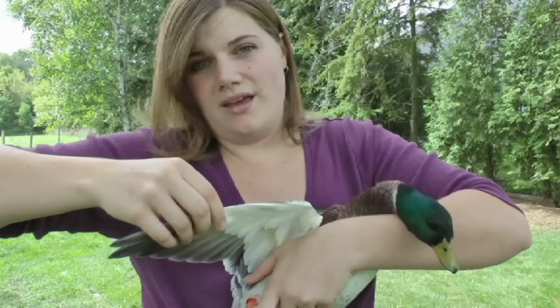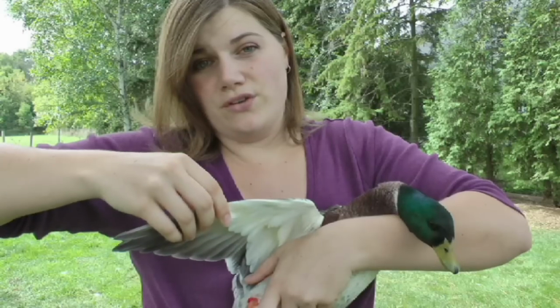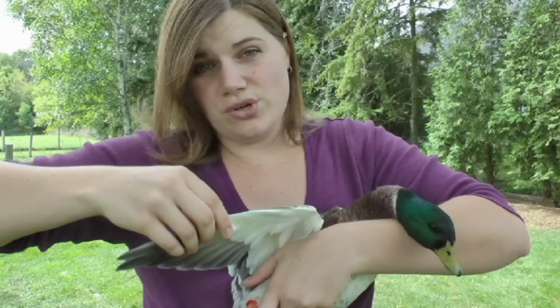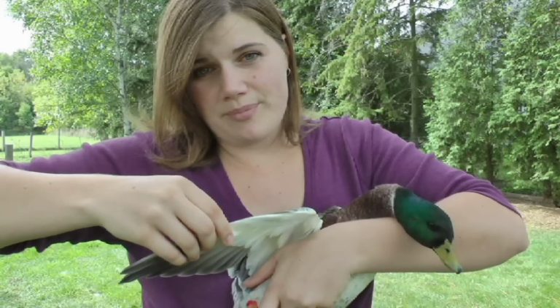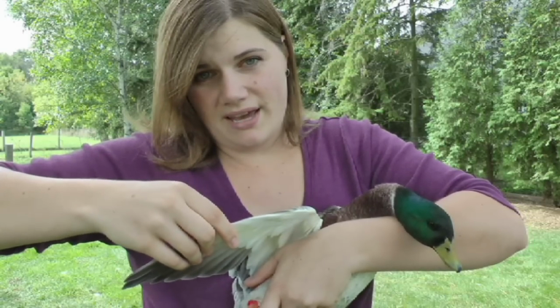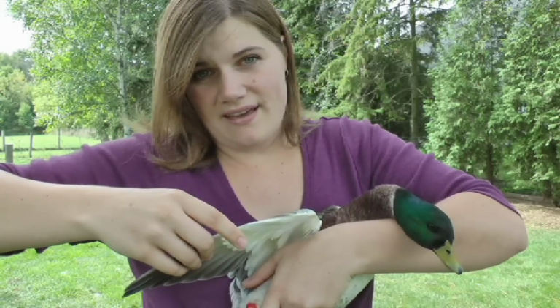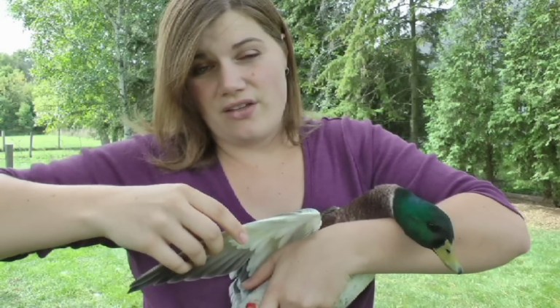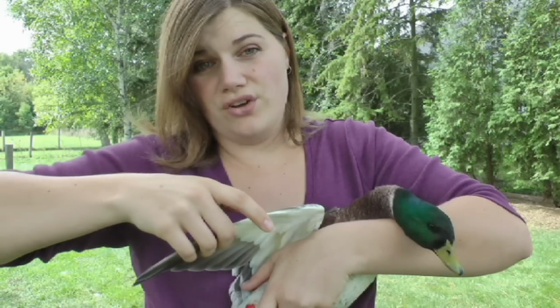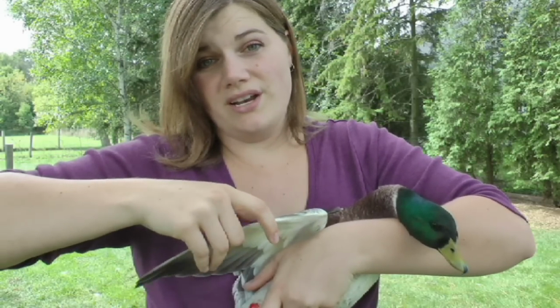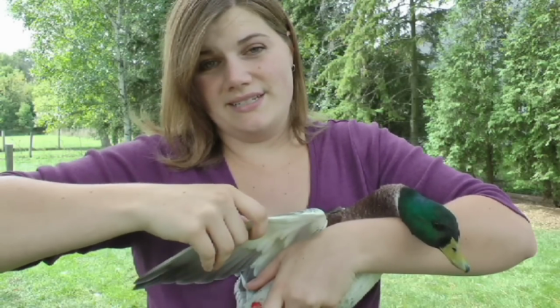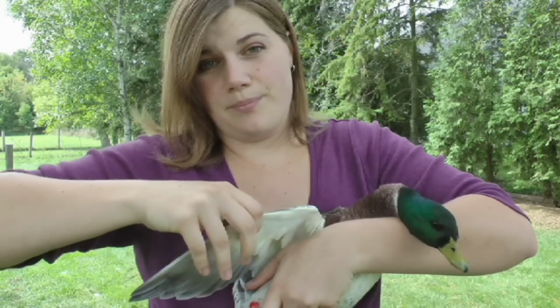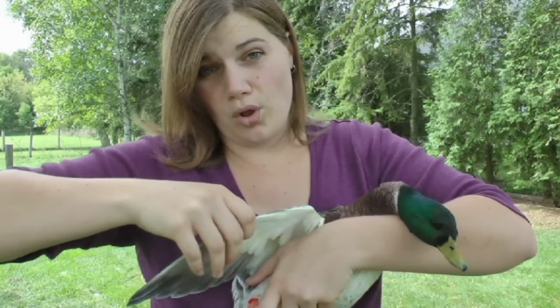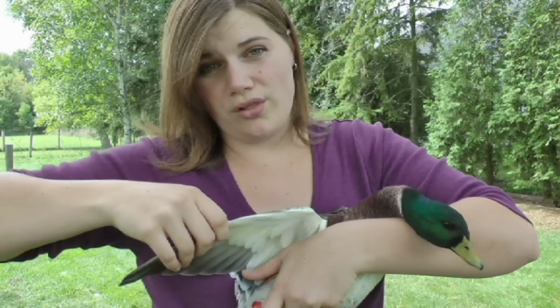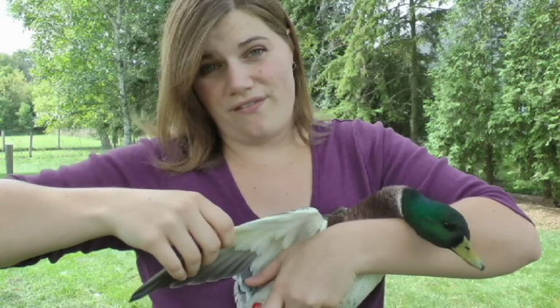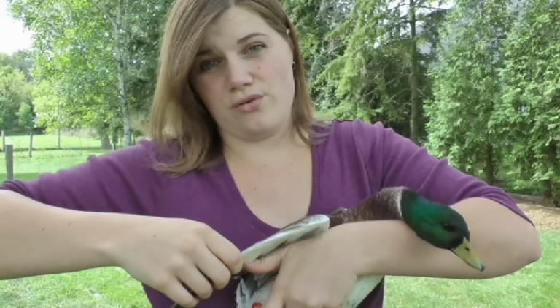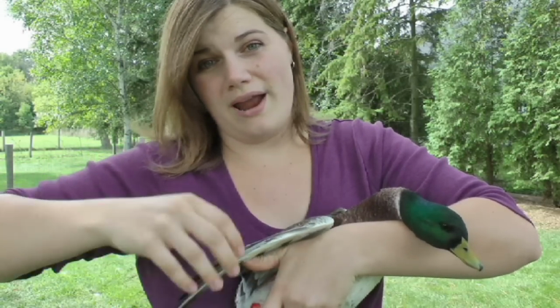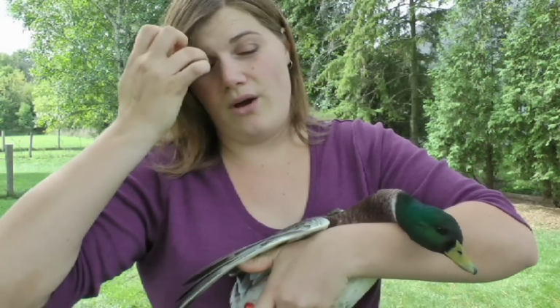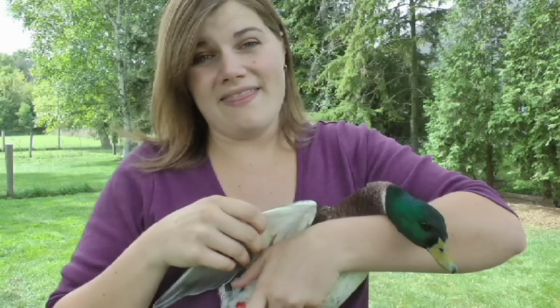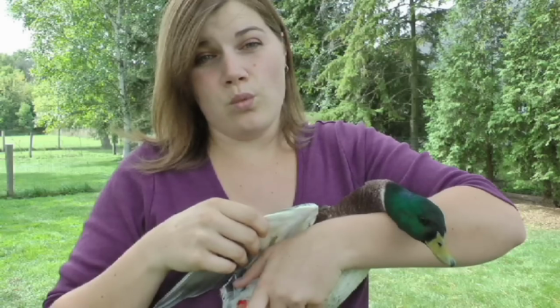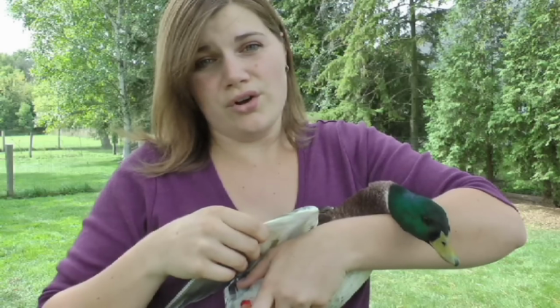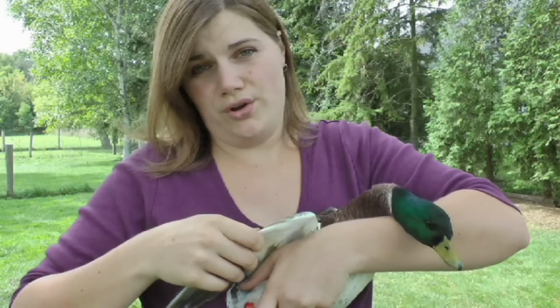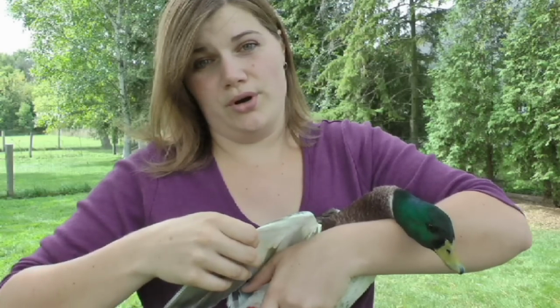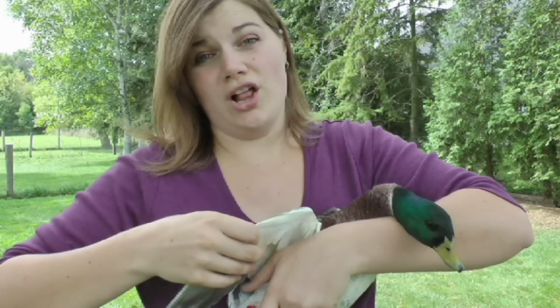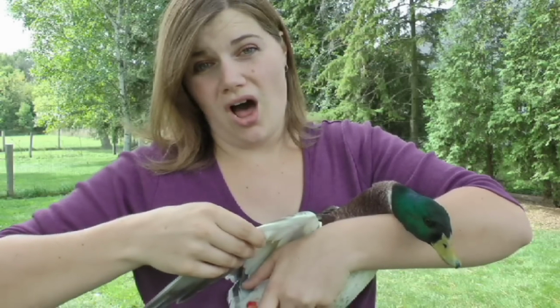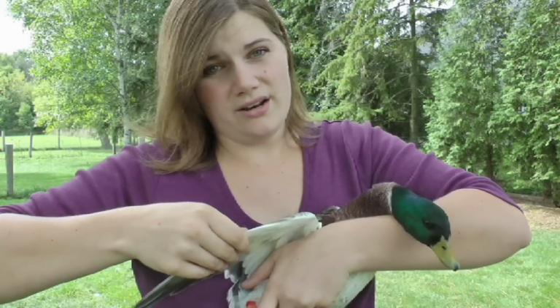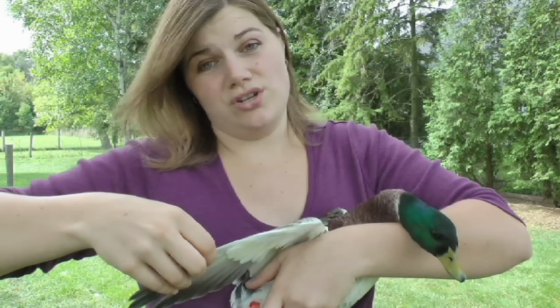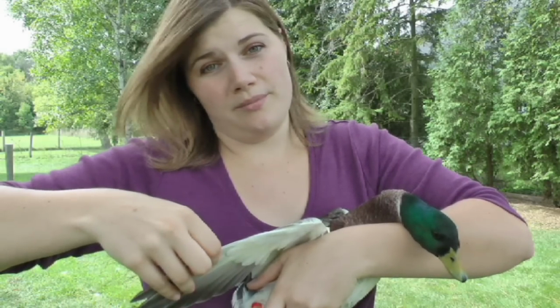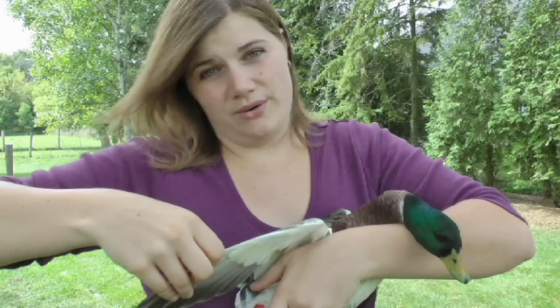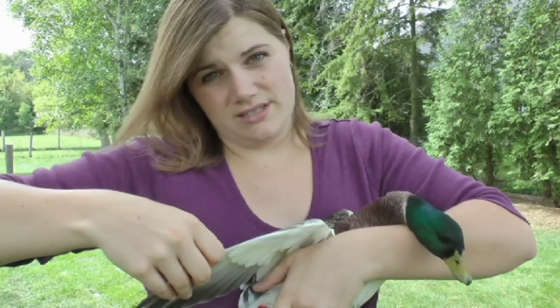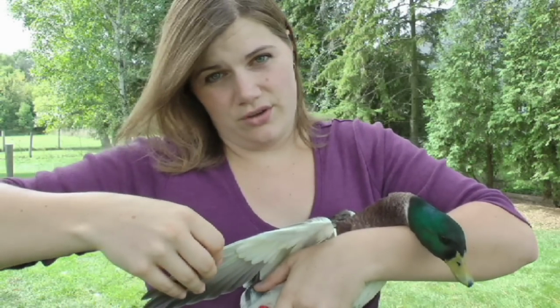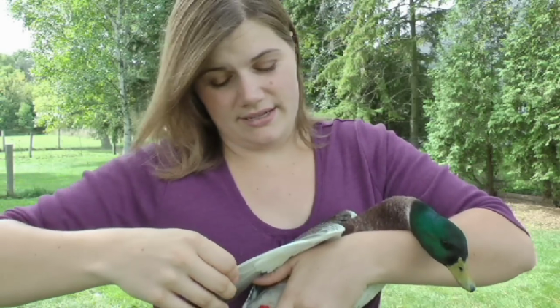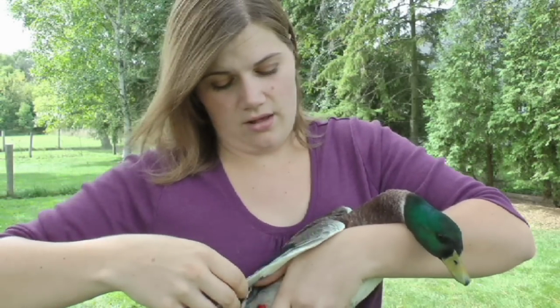If you do happen to cut a blood feather, you're going to need to pull the feather right out, and that will hurt your bird a lot. You should not be doing this if you can't tell.